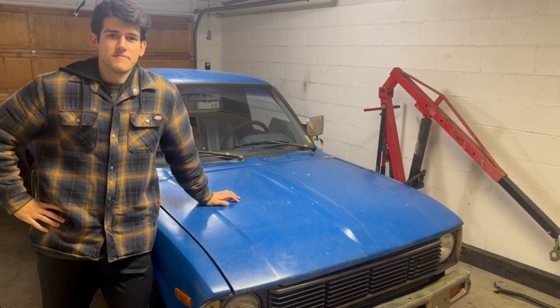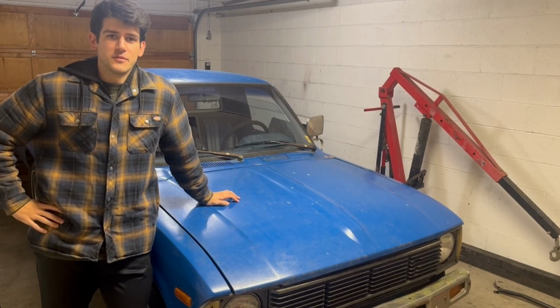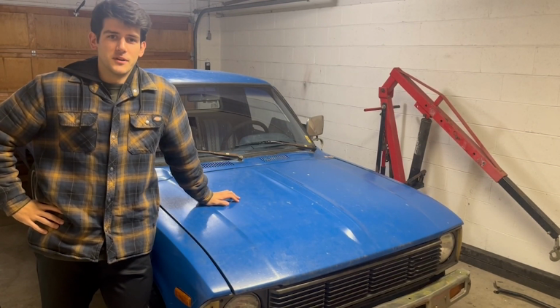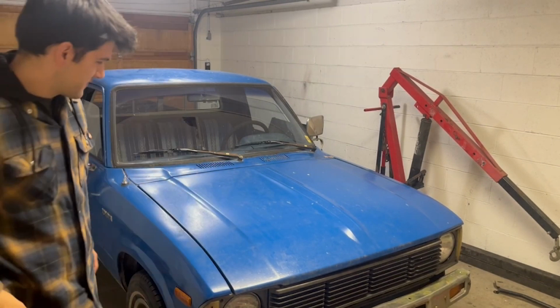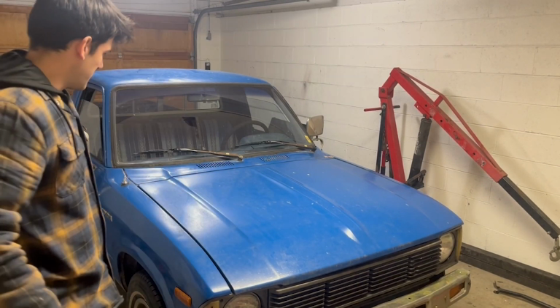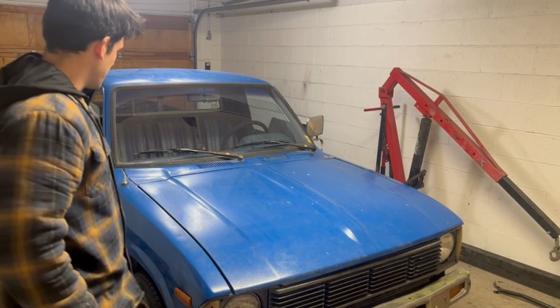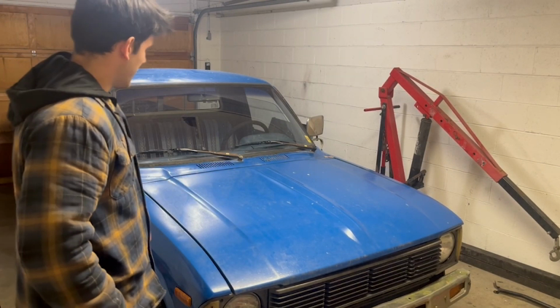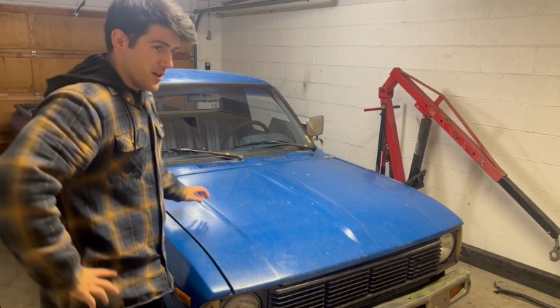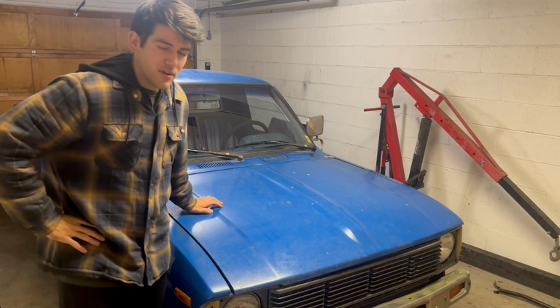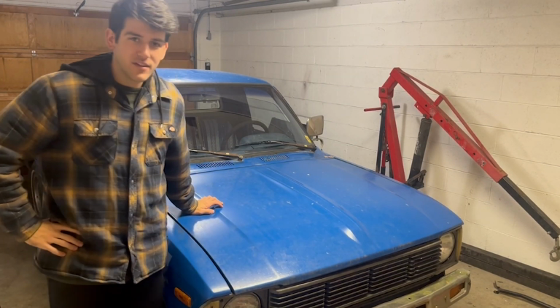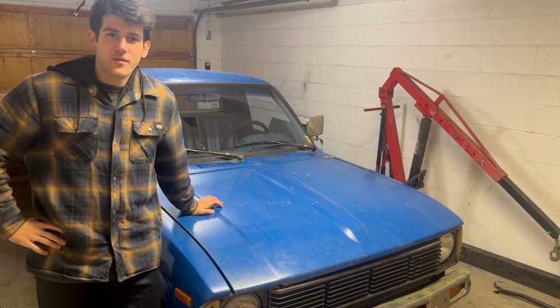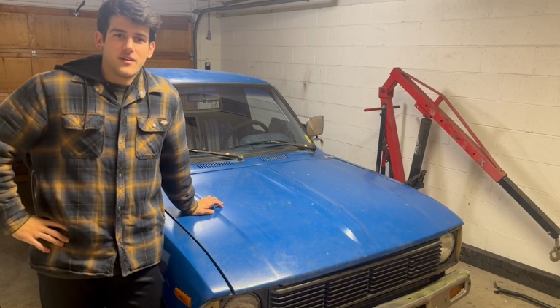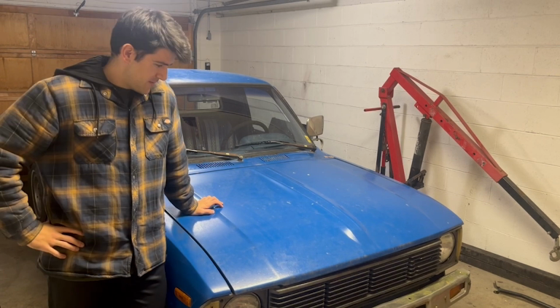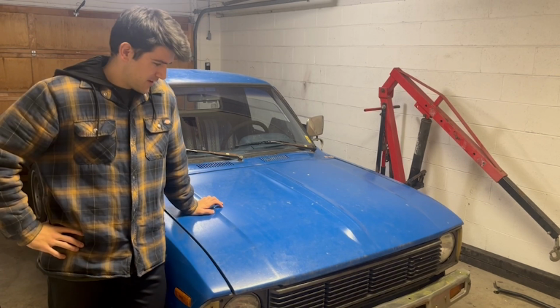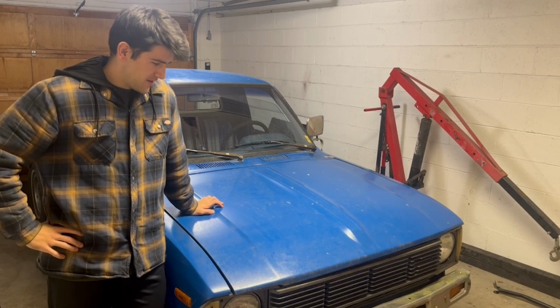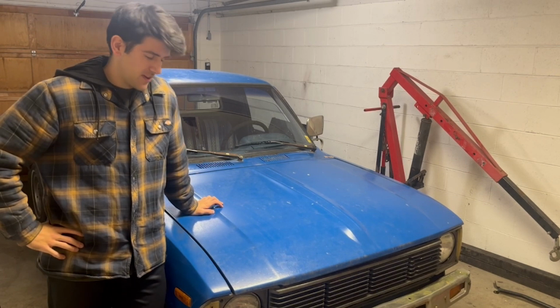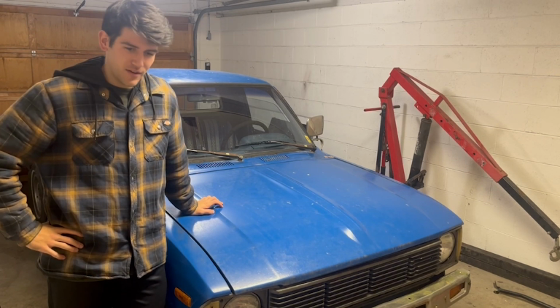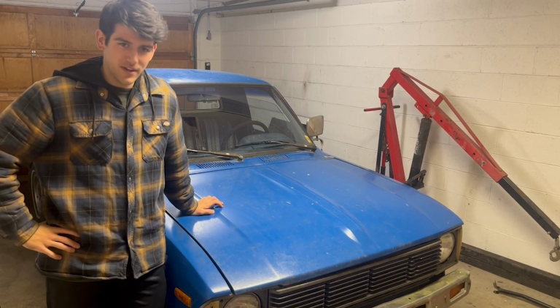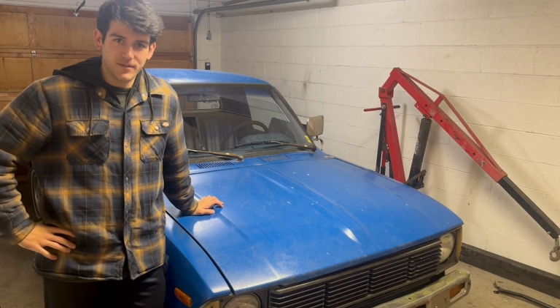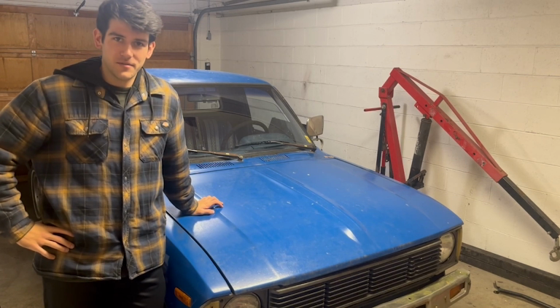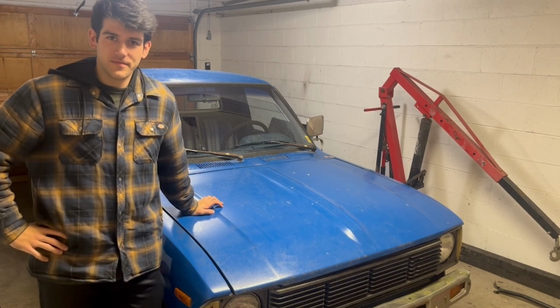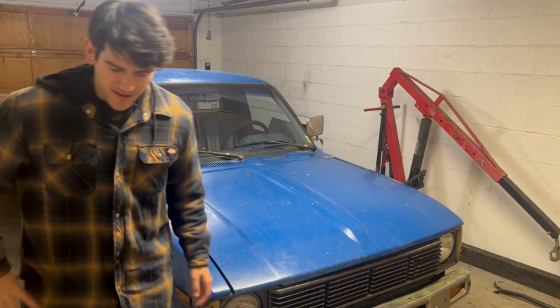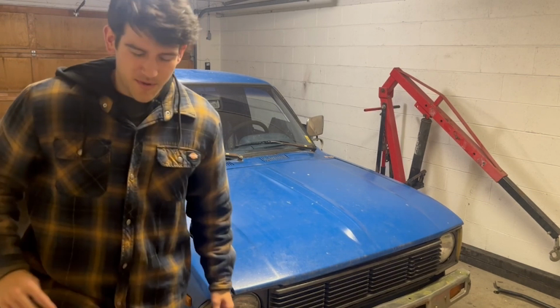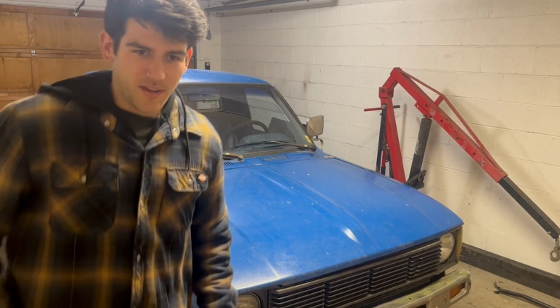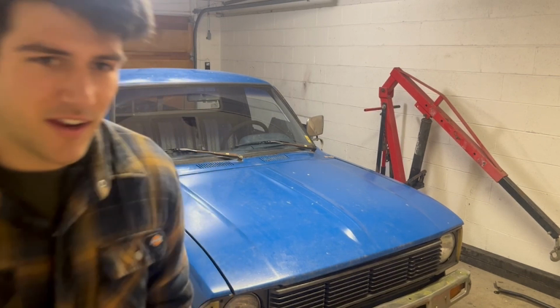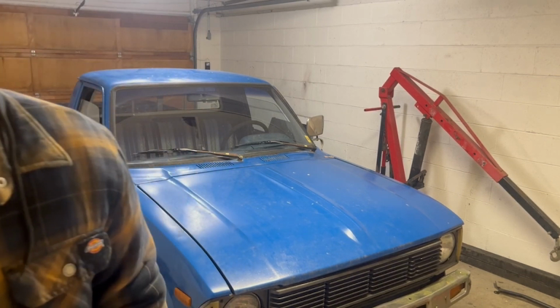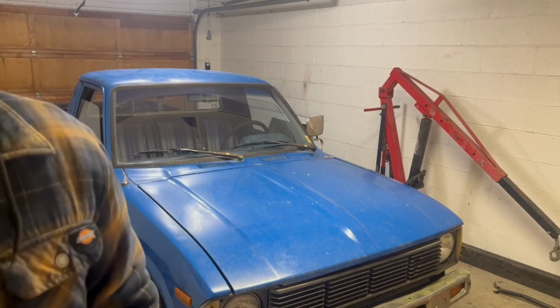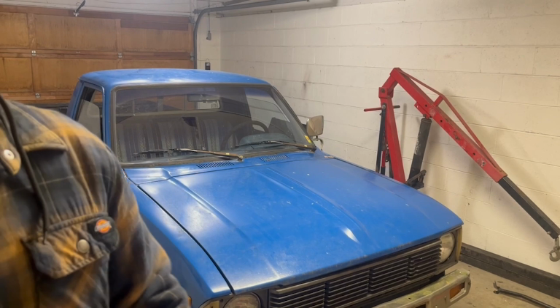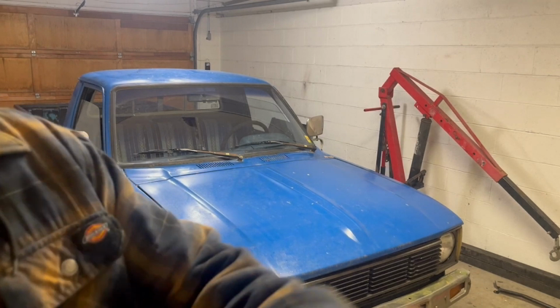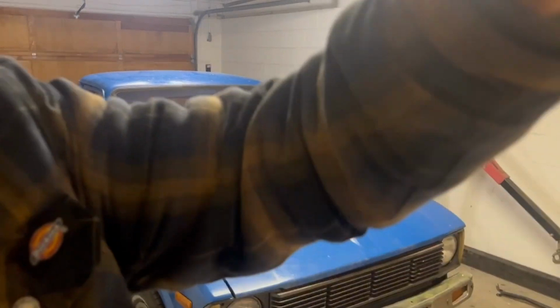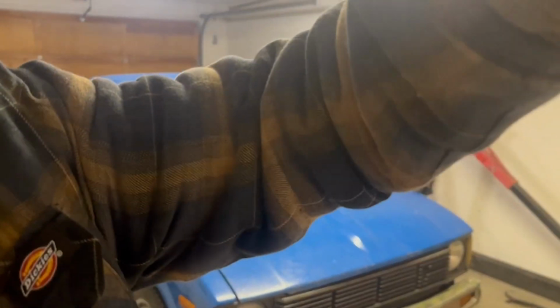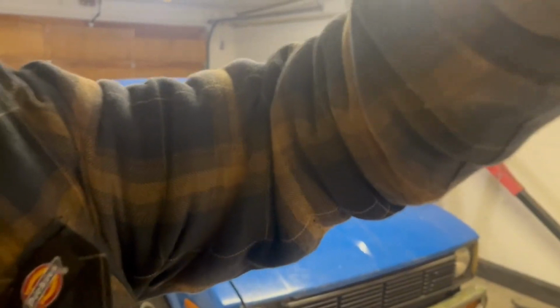This feels weird. I've been putting this off for a while, but I feel like it's about time I get started on making these videos. I've been documenting everything so far, and I want to tell you guys a little bit about the project.